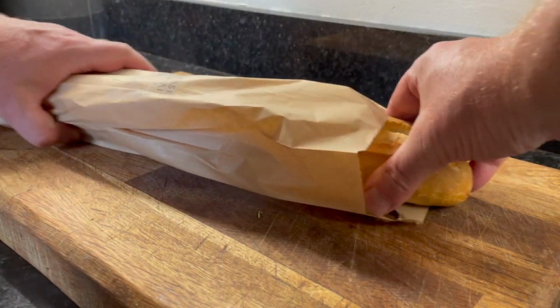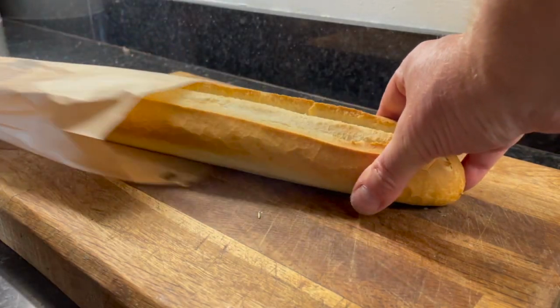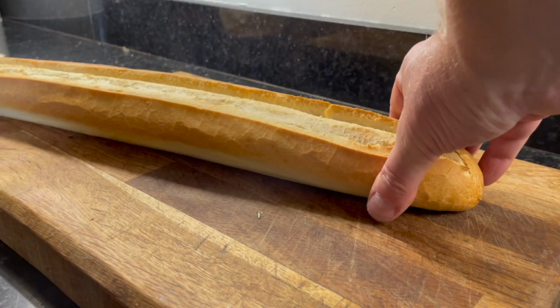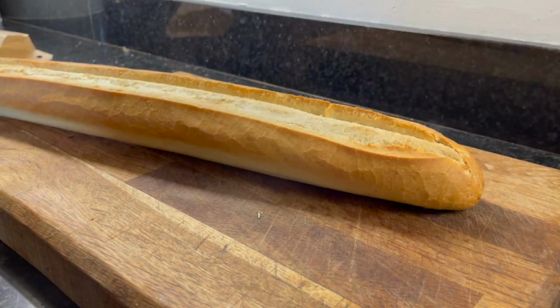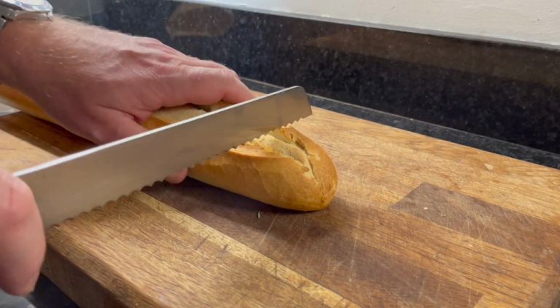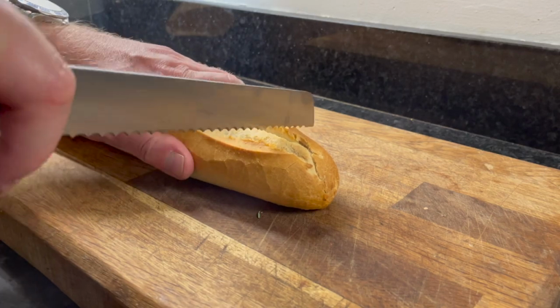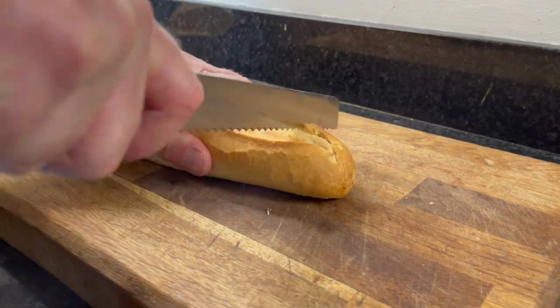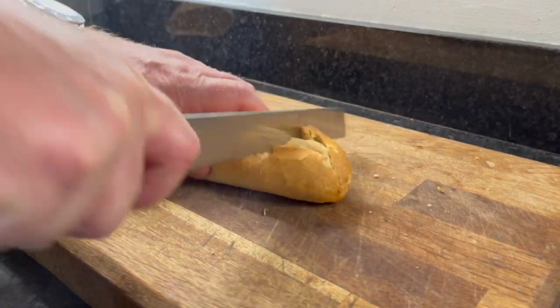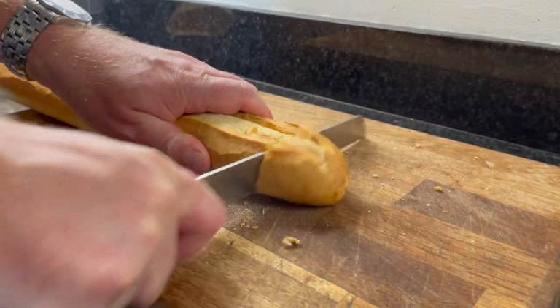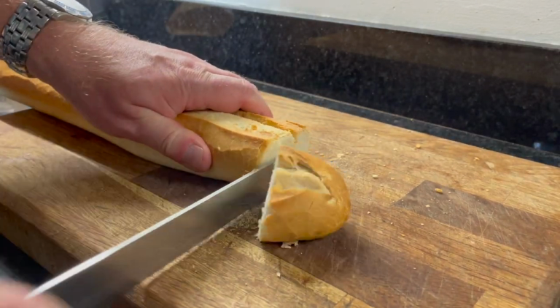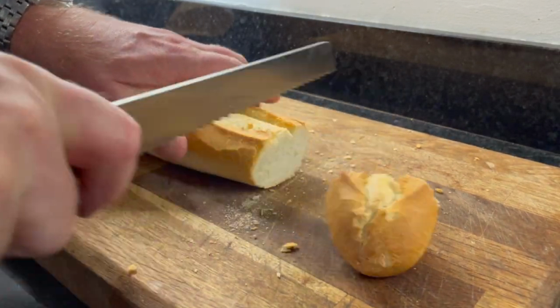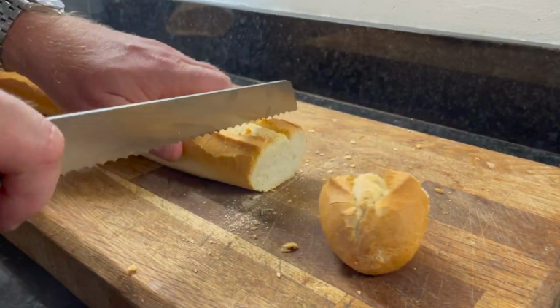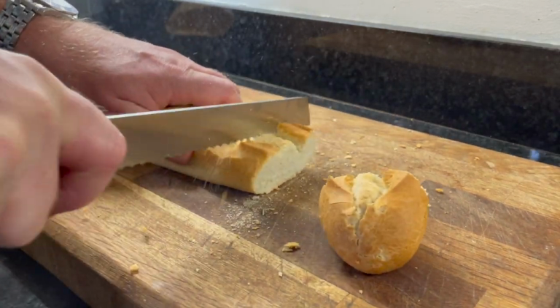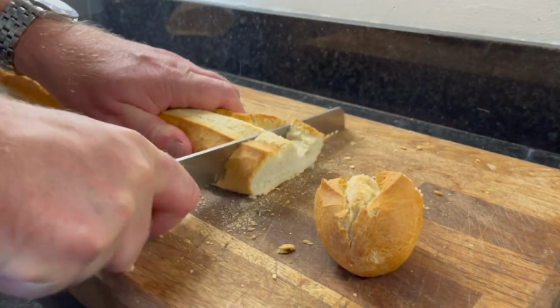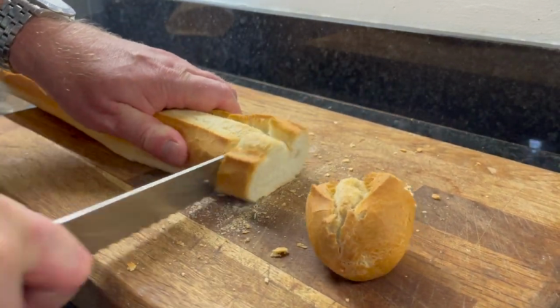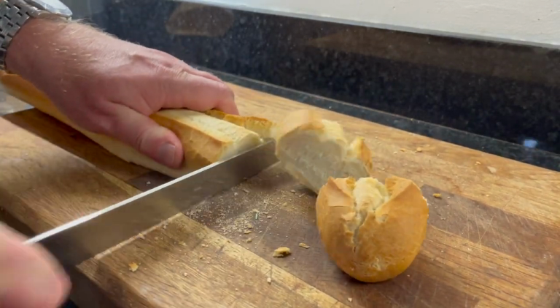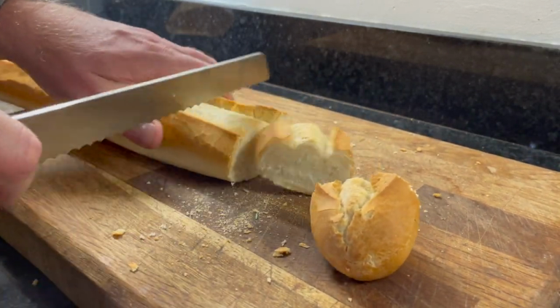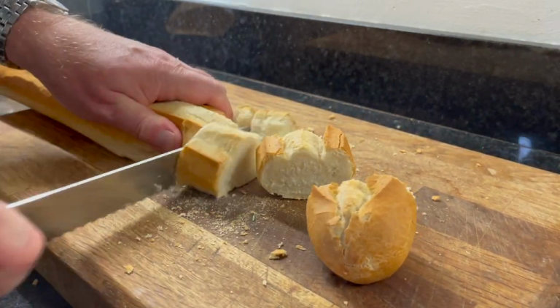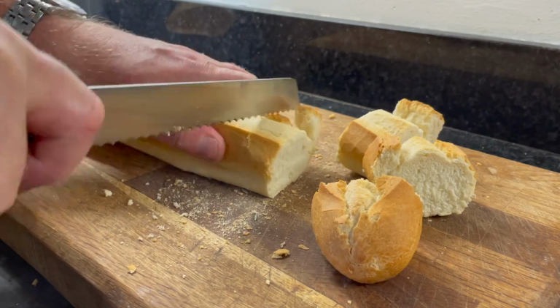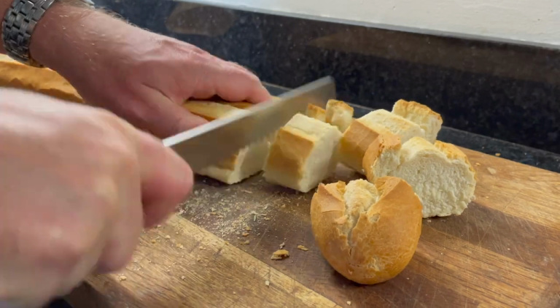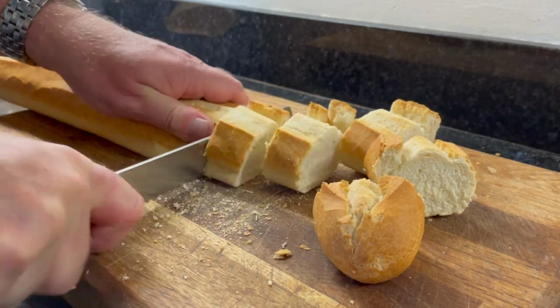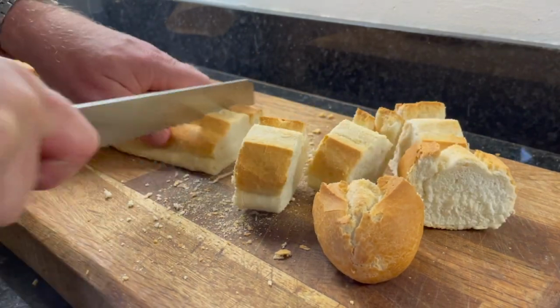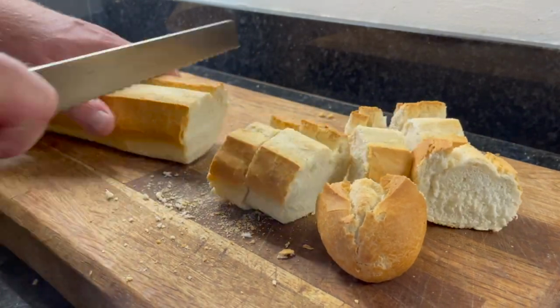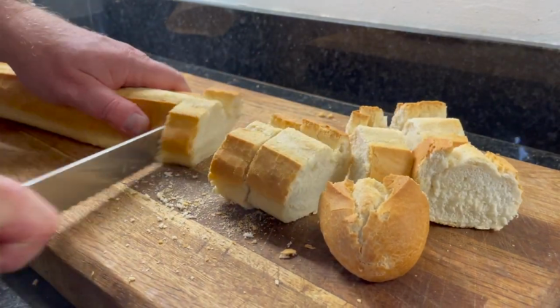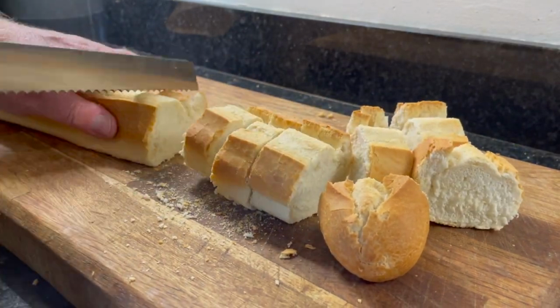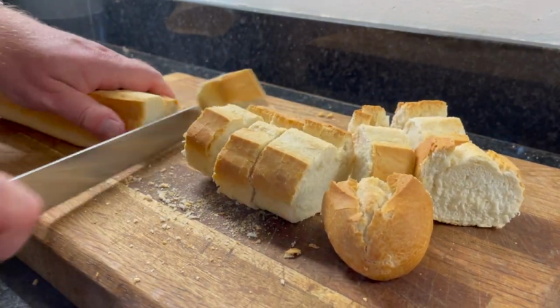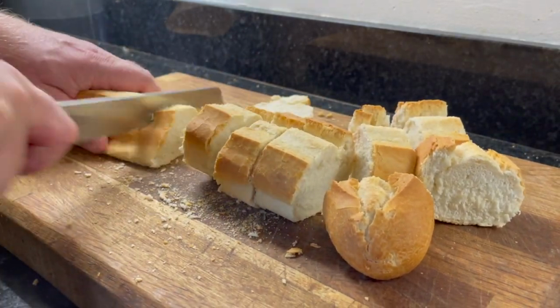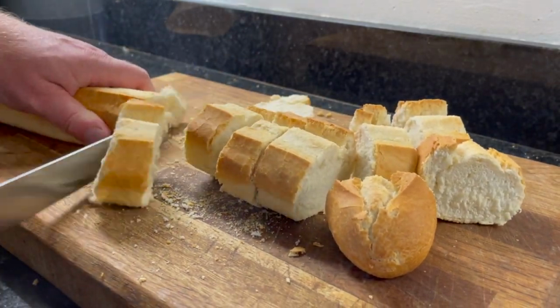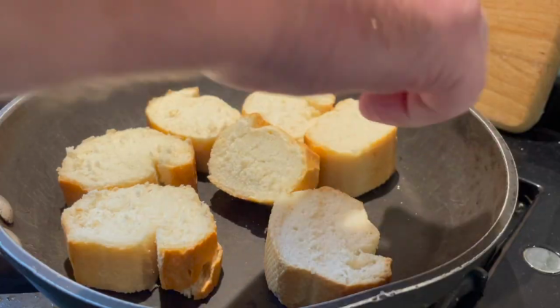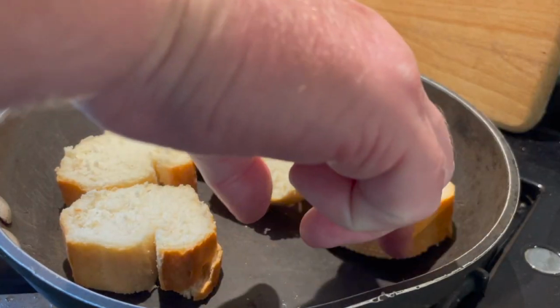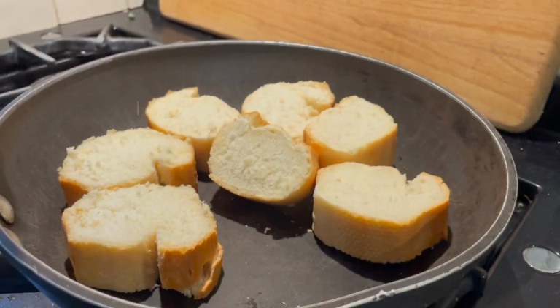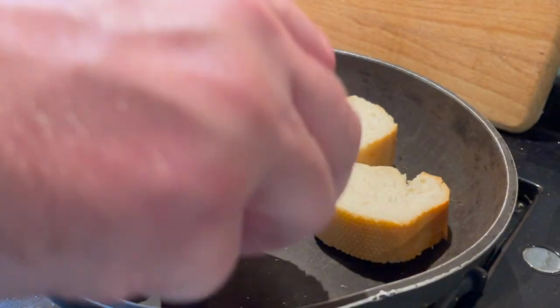While that's baking, cut up some bread. Just use a baguette here, pop that in a pan and just toast it slightly.